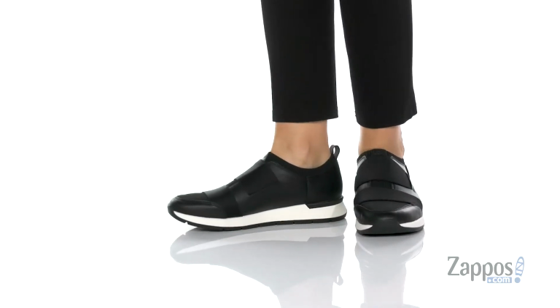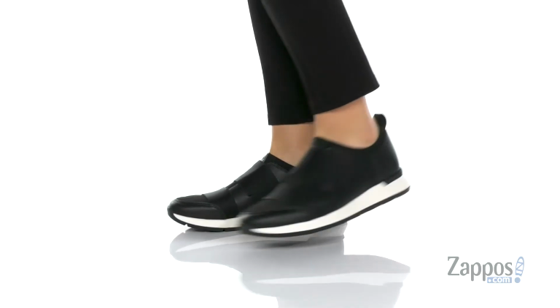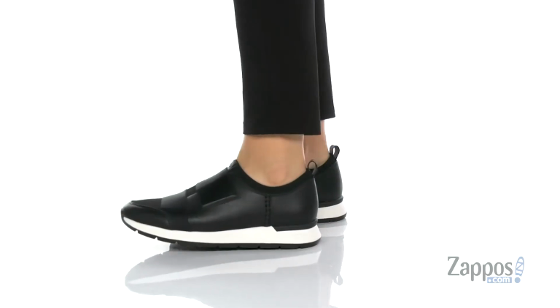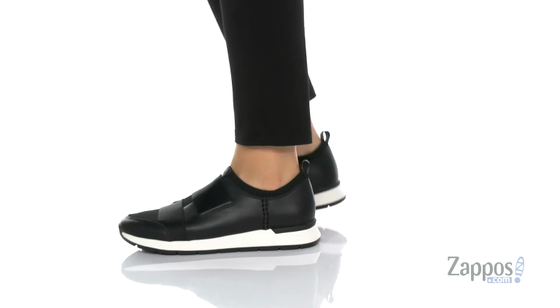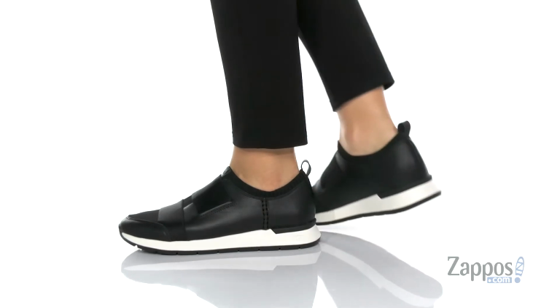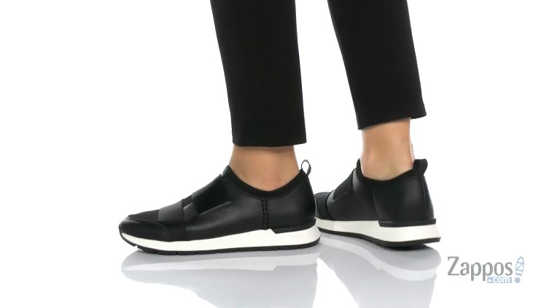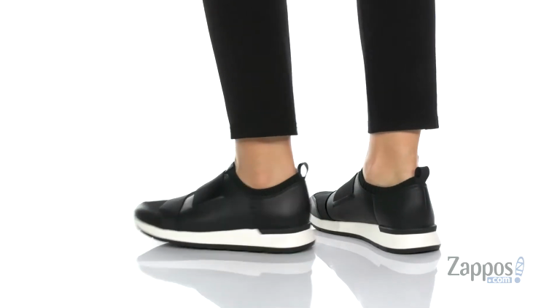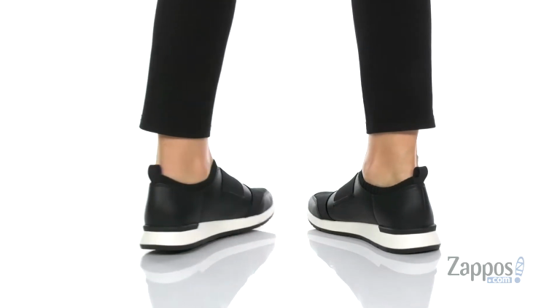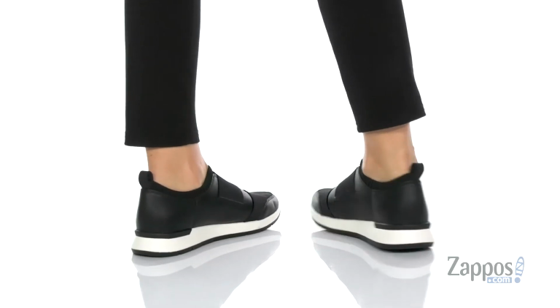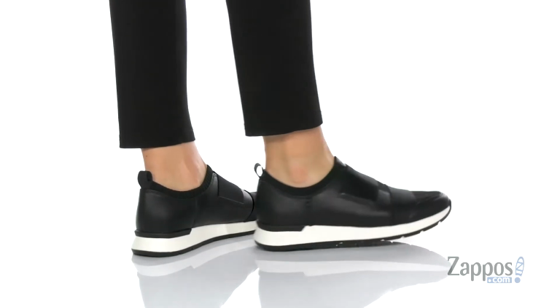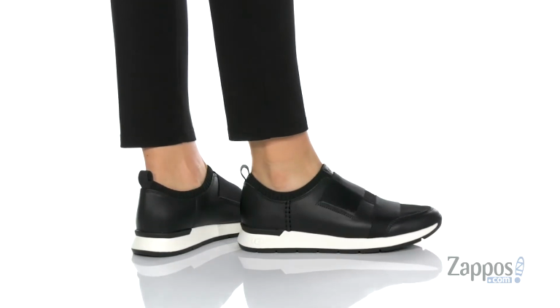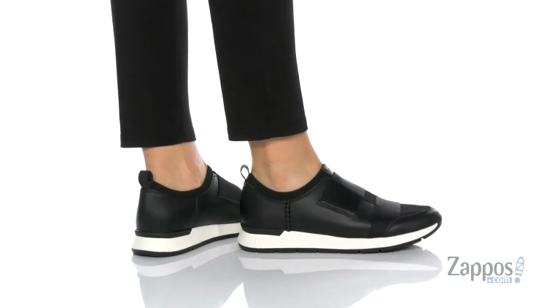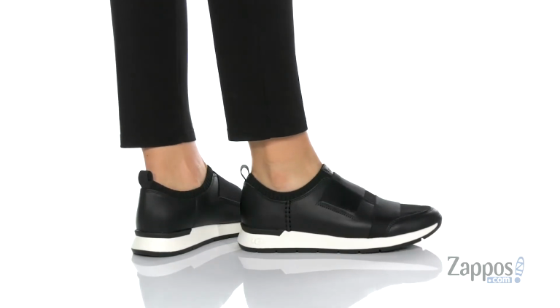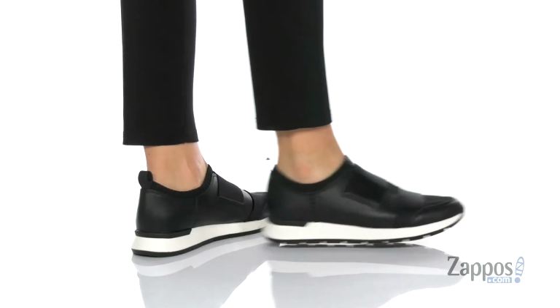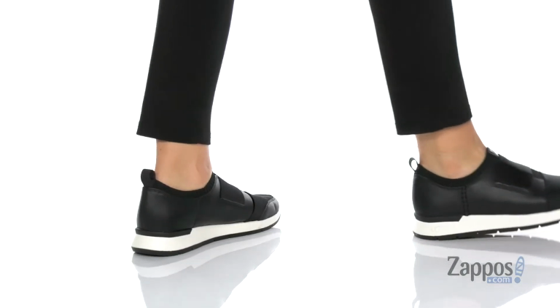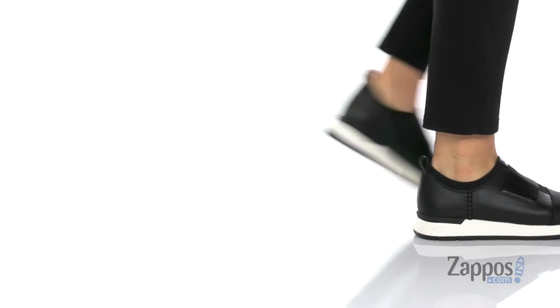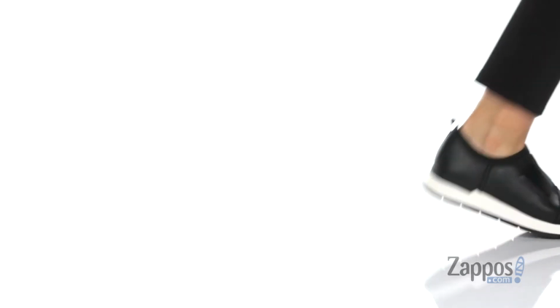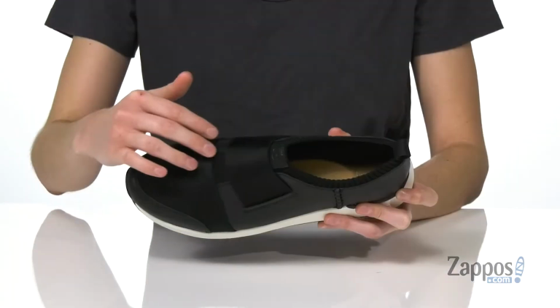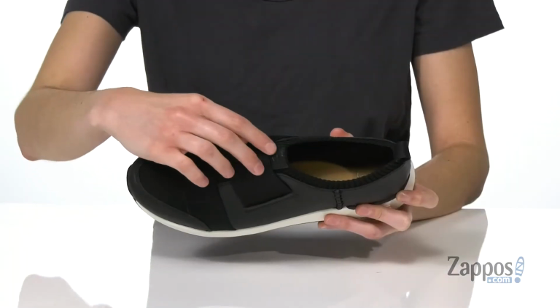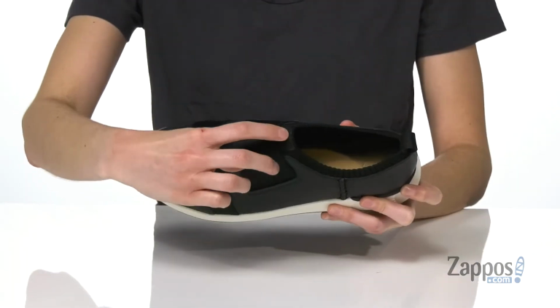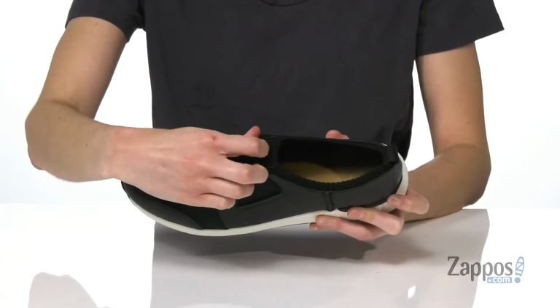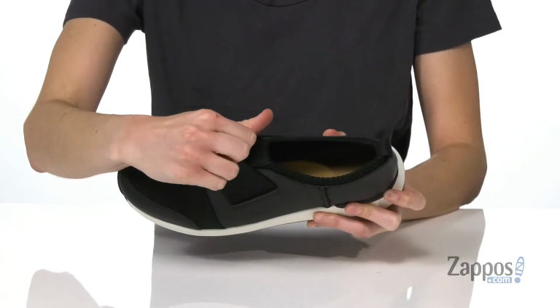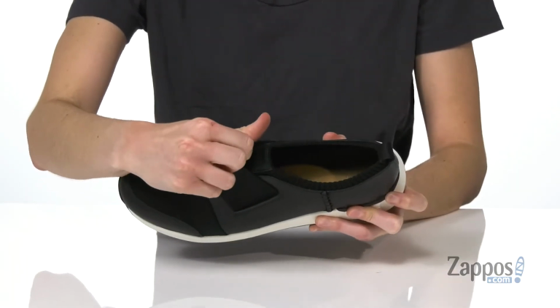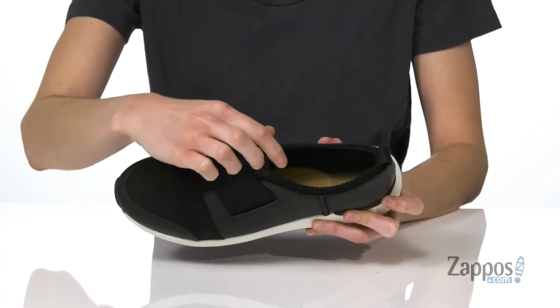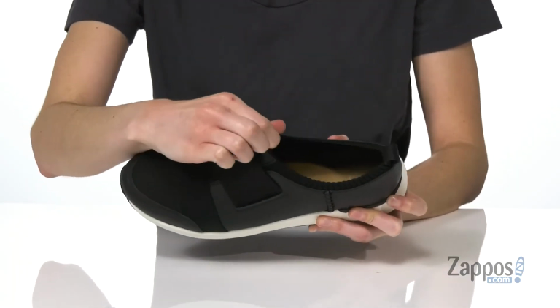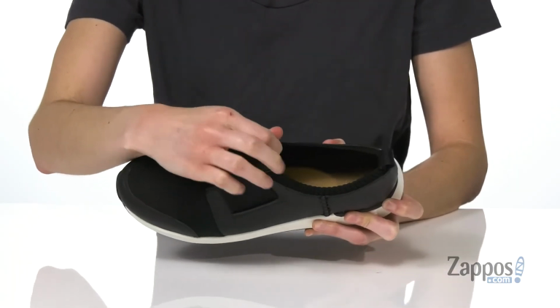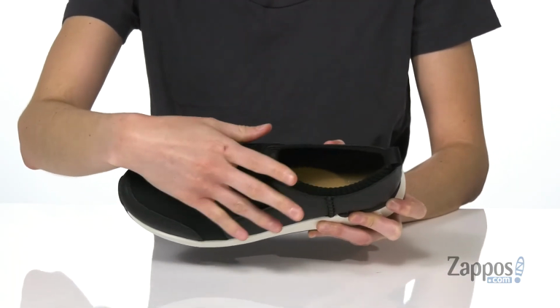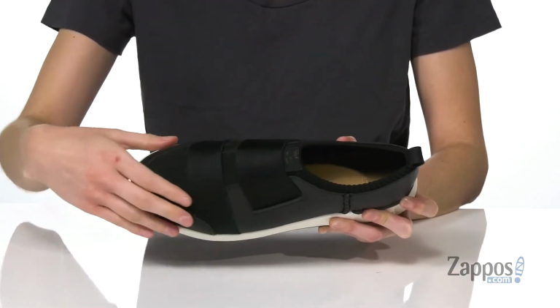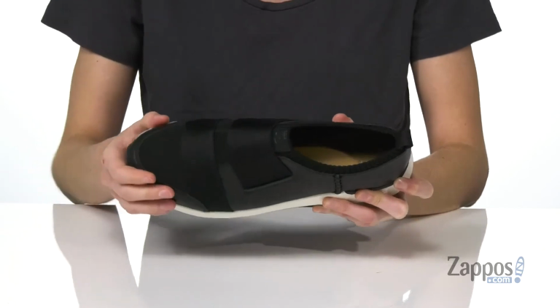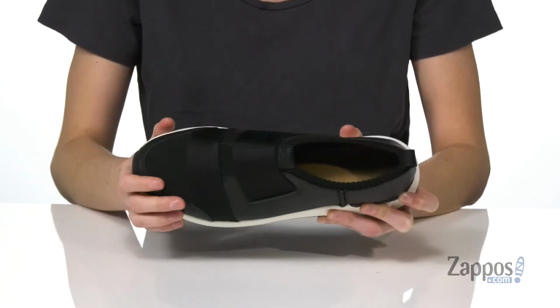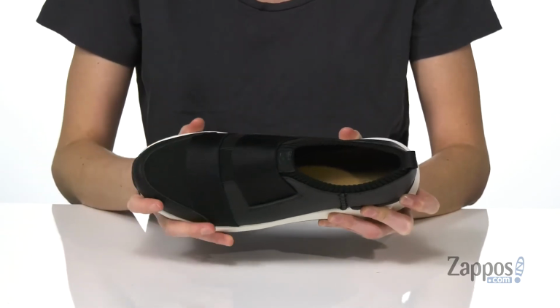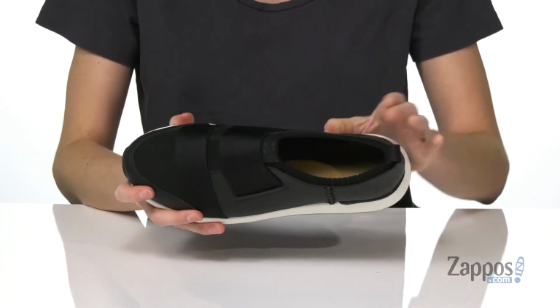This shoe is great for a cool but put together casual look. It's got leather and textile on the upper, with two elasticized straps on the top and a stretchy collar that will give you that locked-in fit.